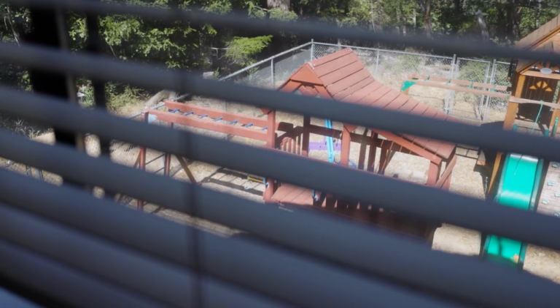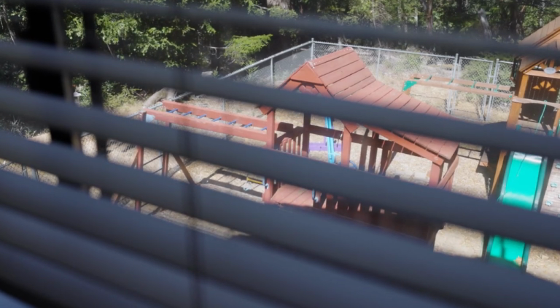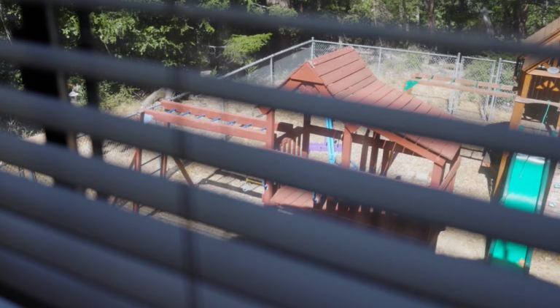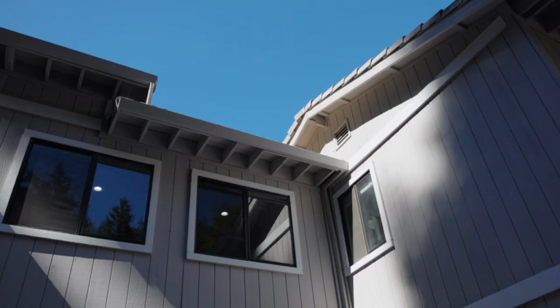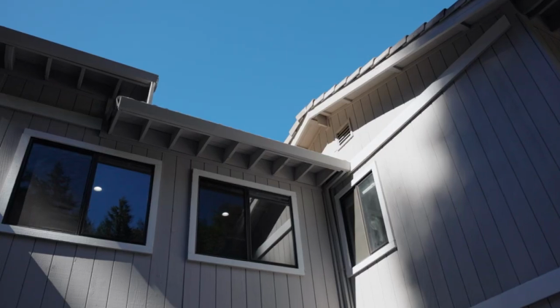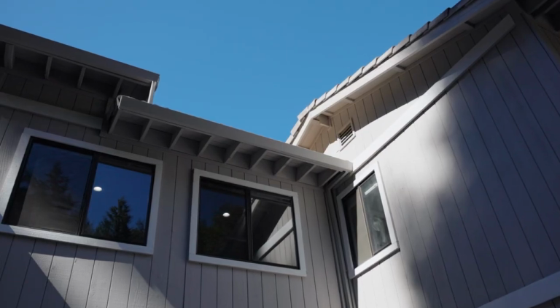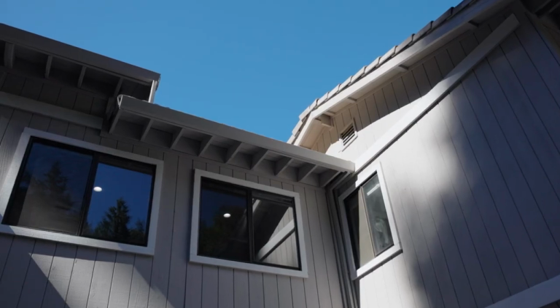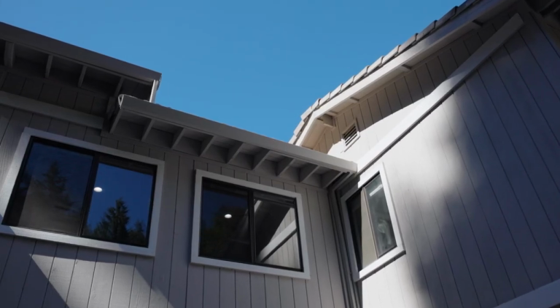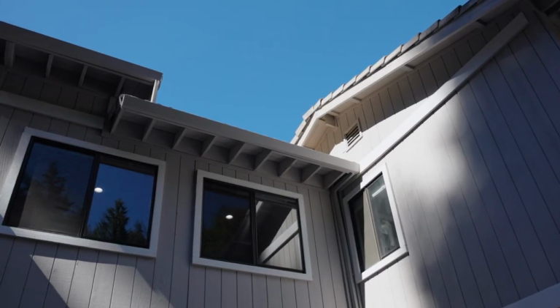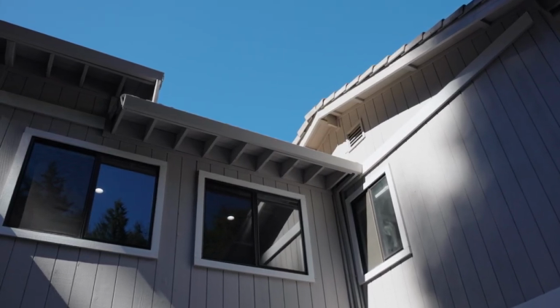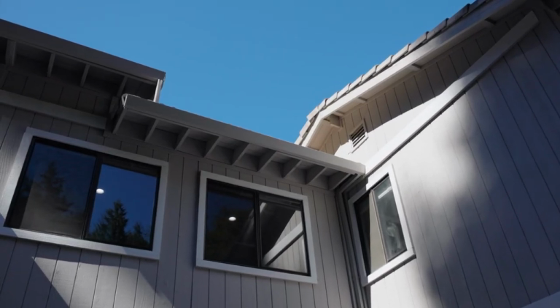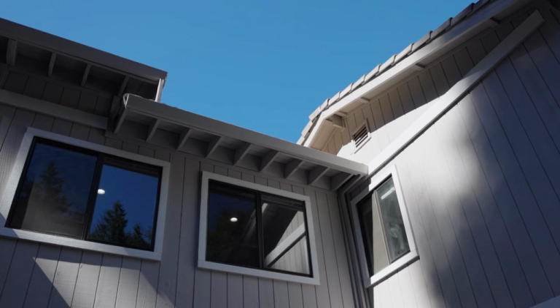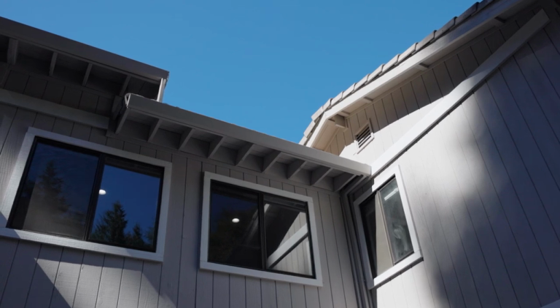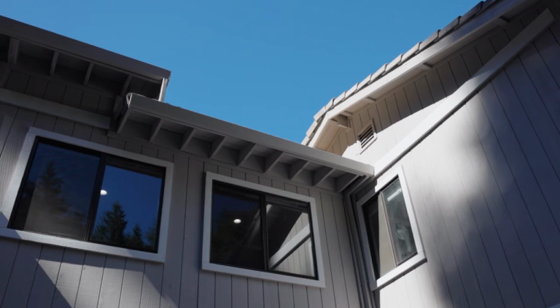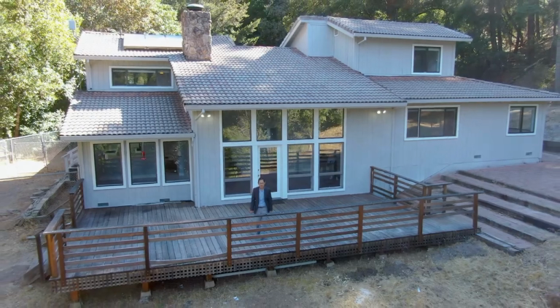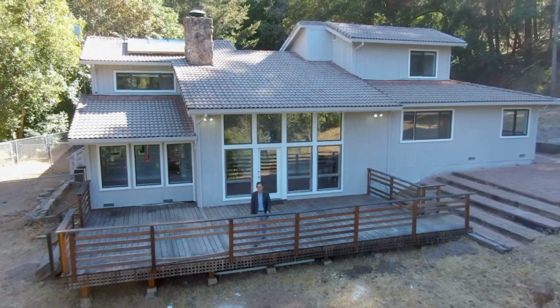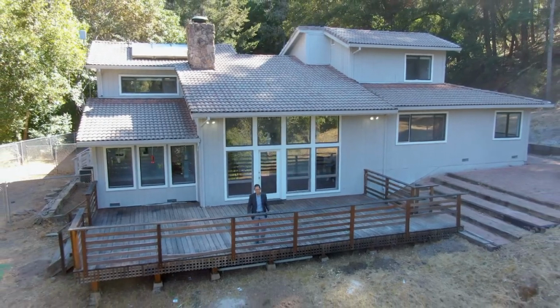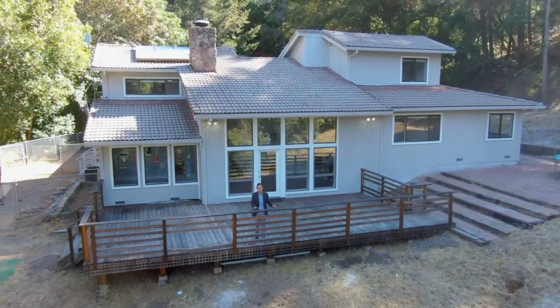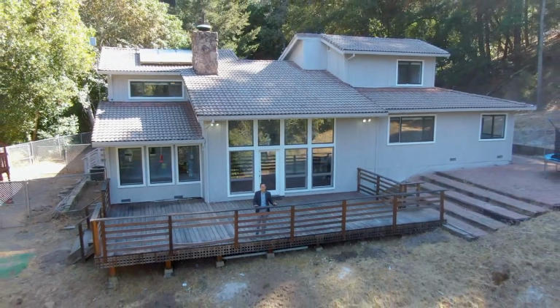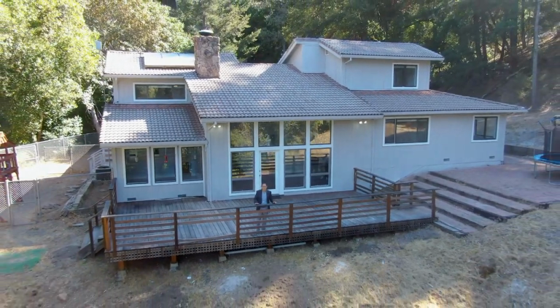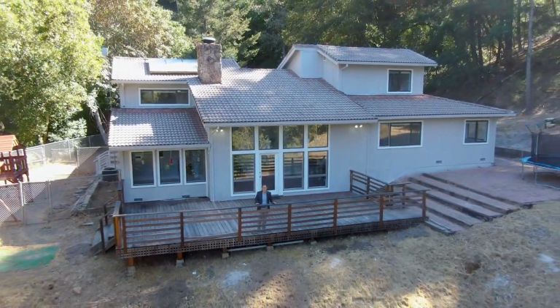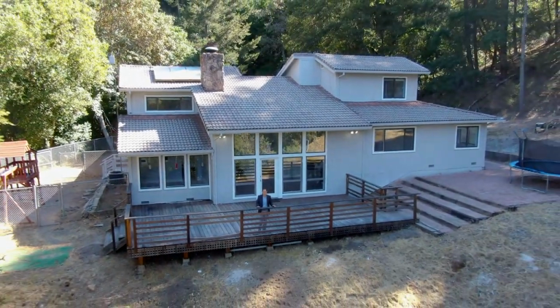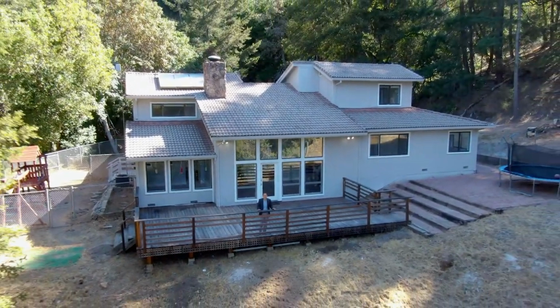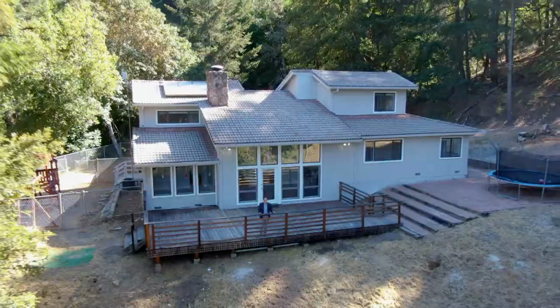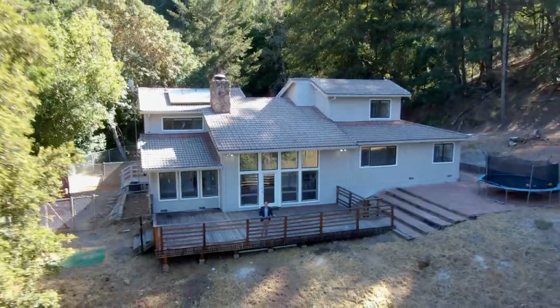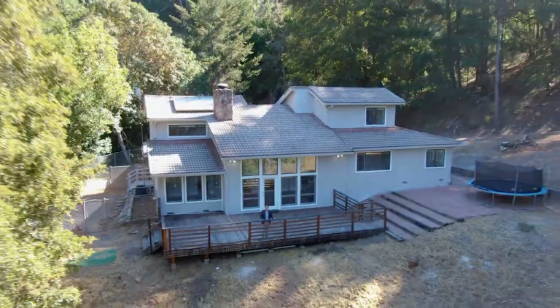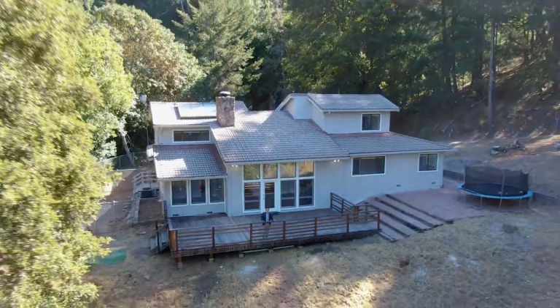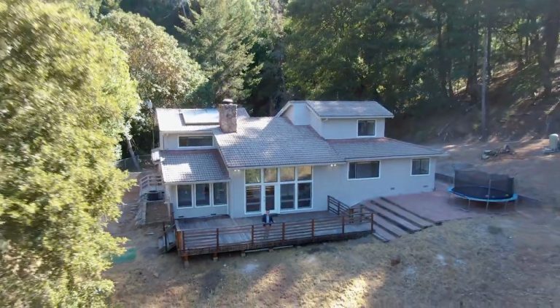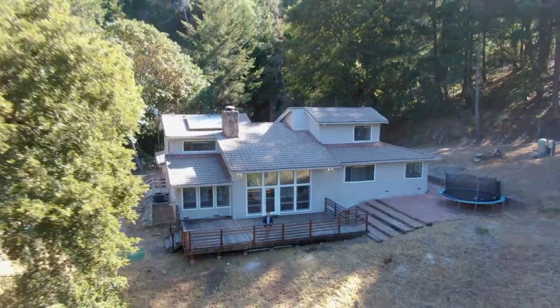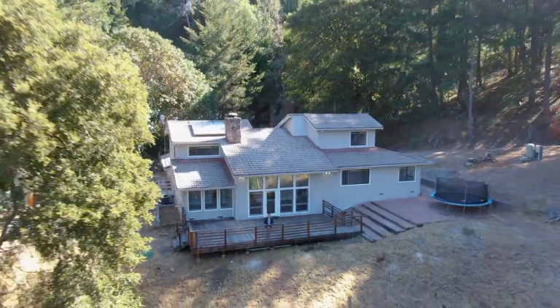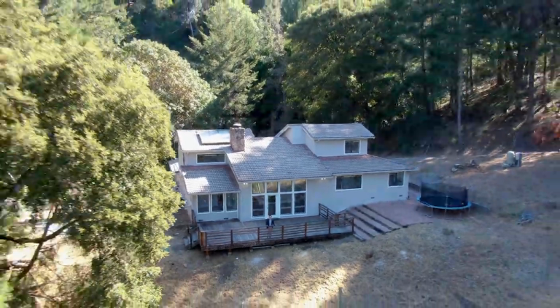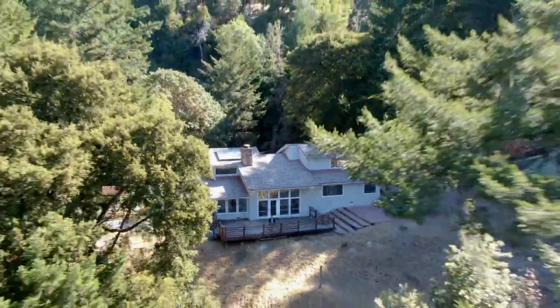Thank you so much for taking the time with me today. I'm Eric B. Chiu with Chiu Homes, and if you have any questions about this property or want a private tour, give me a call. Thank you.